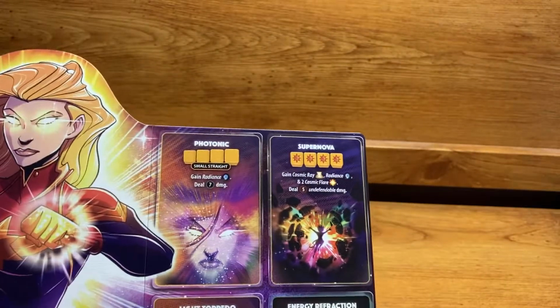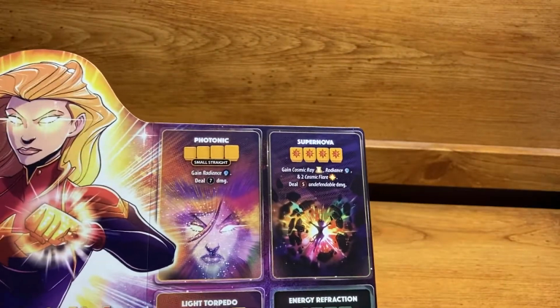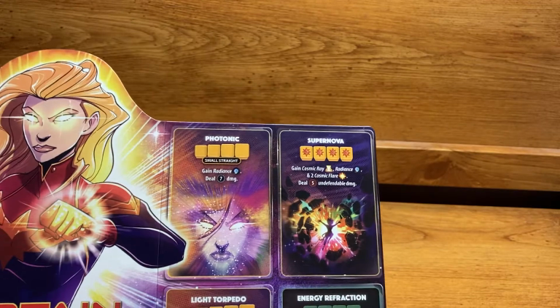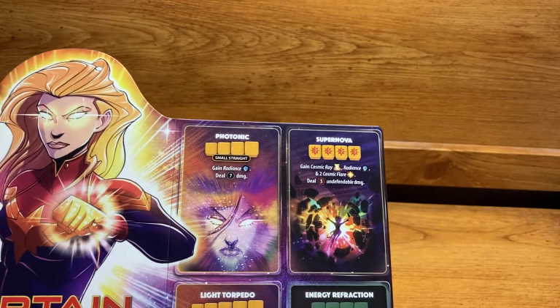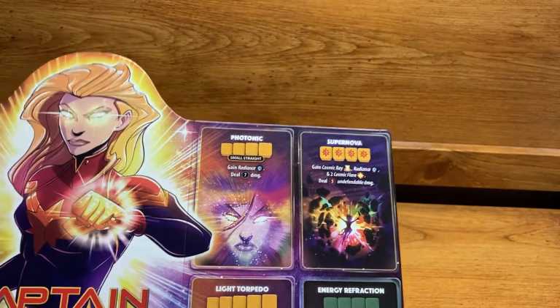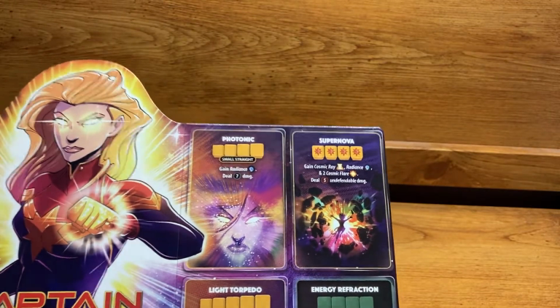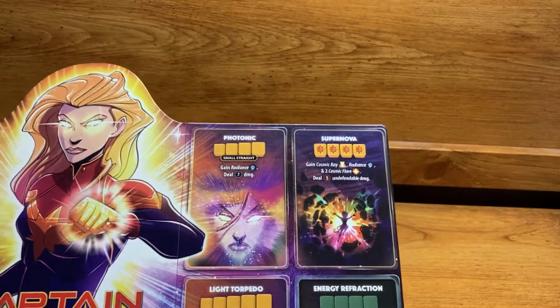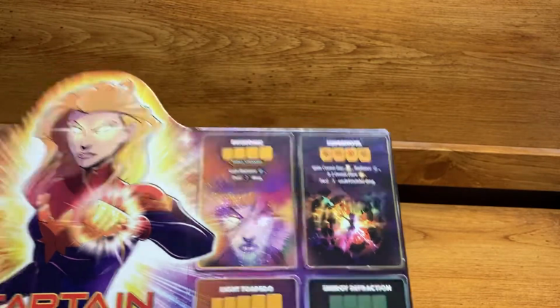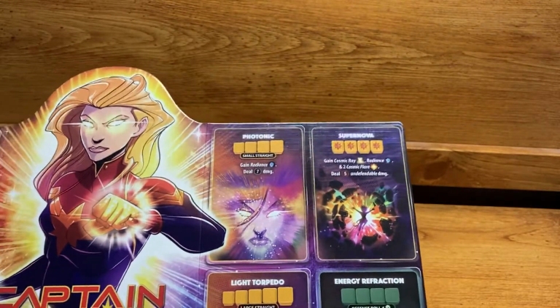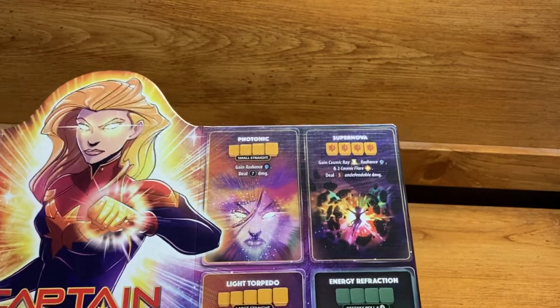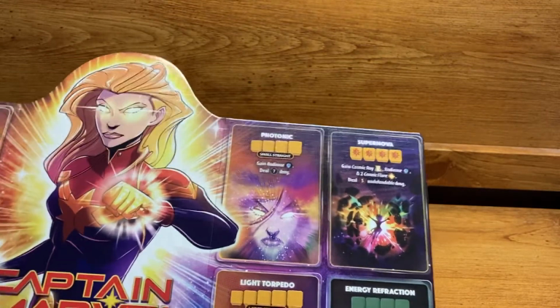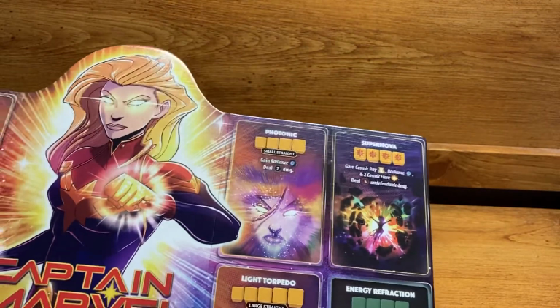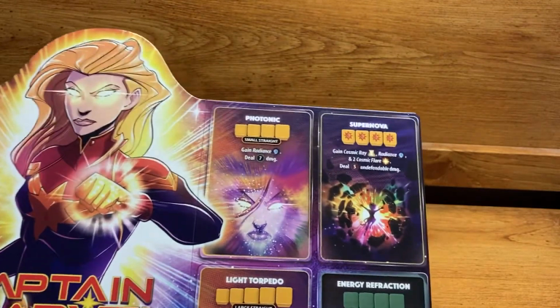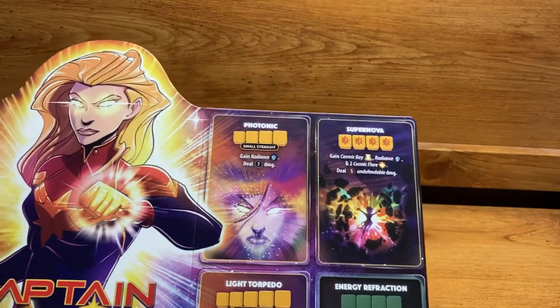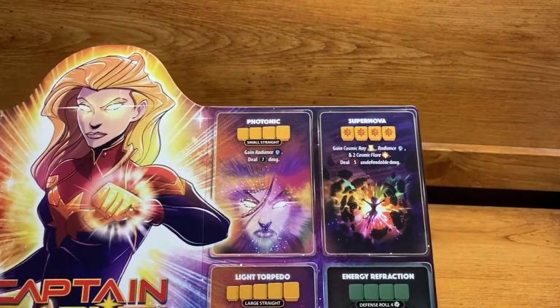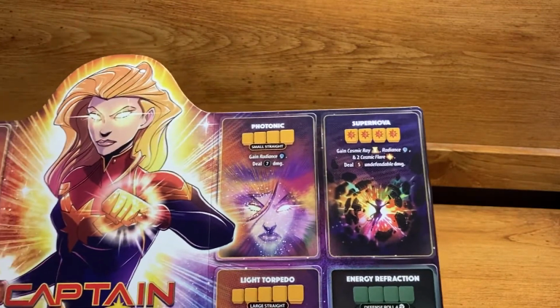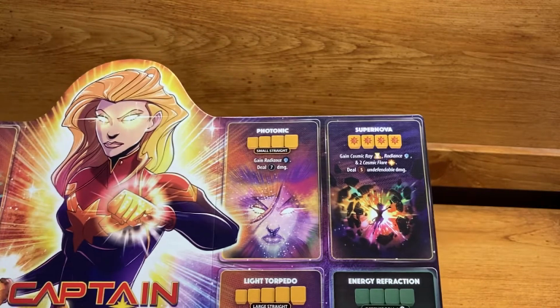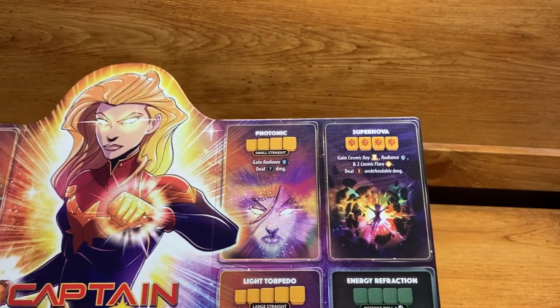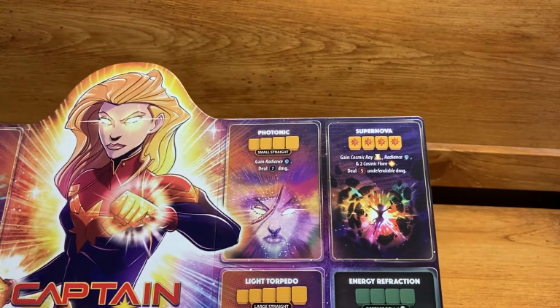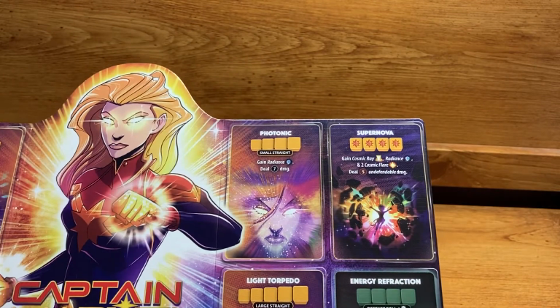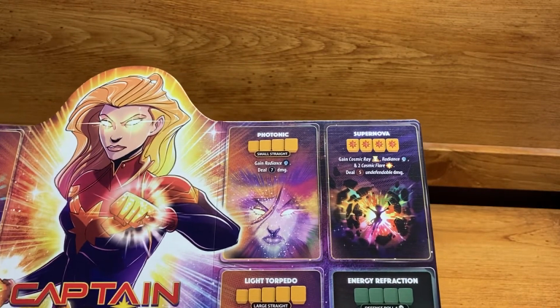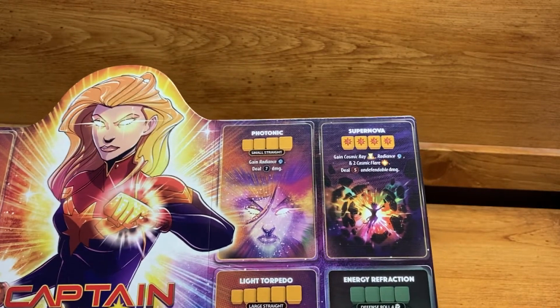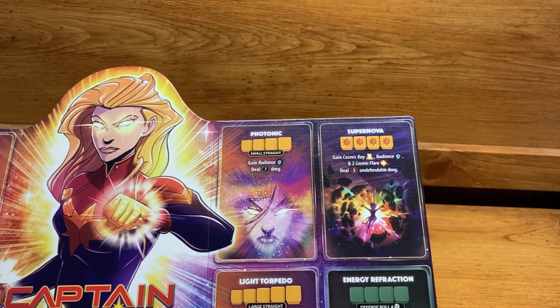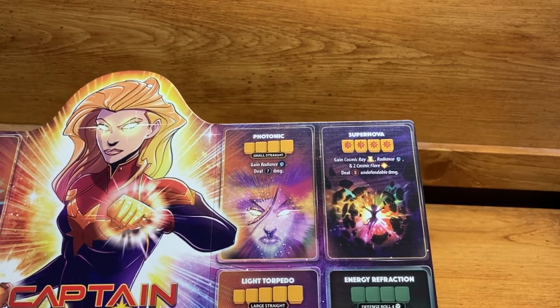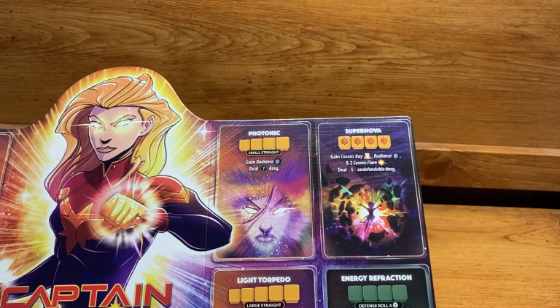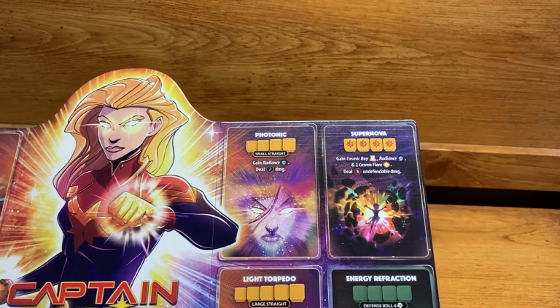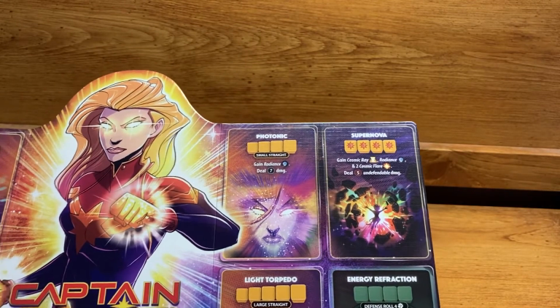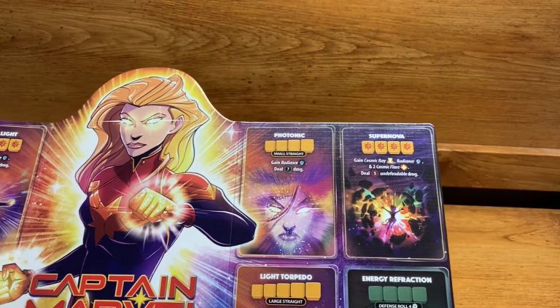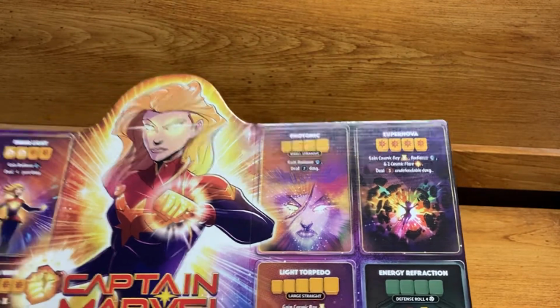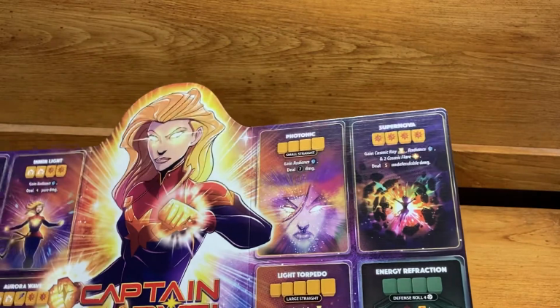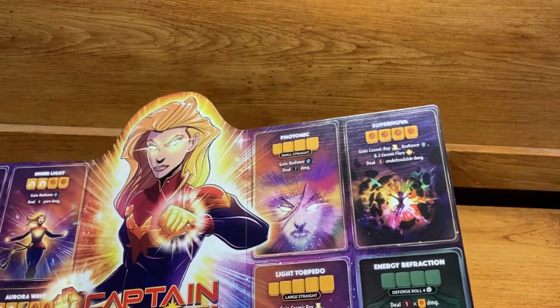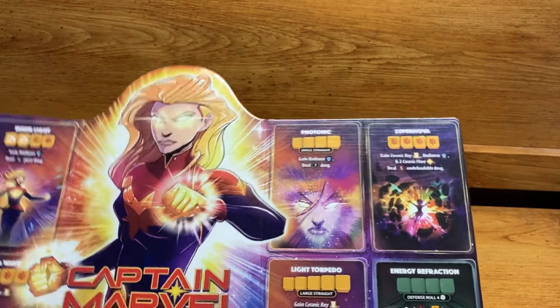Supernova requires four Holostars — your penultimate or sub-ultimate move. You gain Cosmic Ray, Radiance, and two Cosmic Flare, then deal five undefendable damage. Pretty good all around — you get a bunch of status effects.